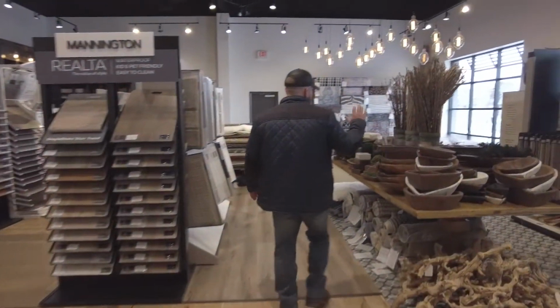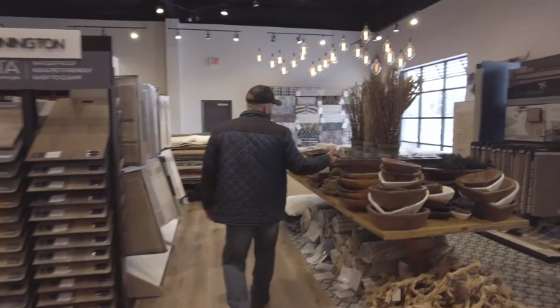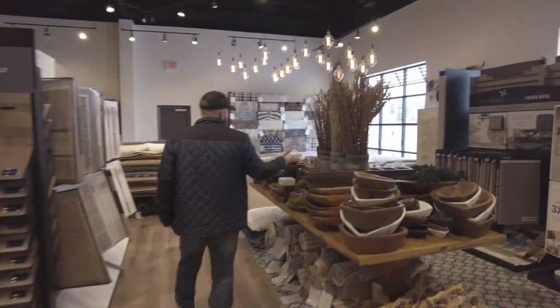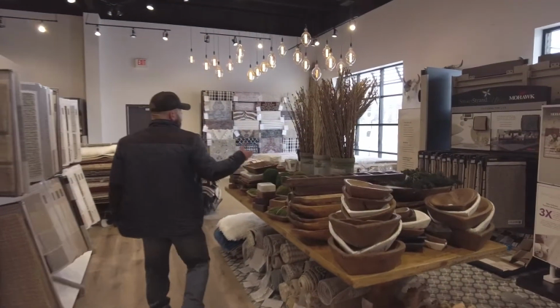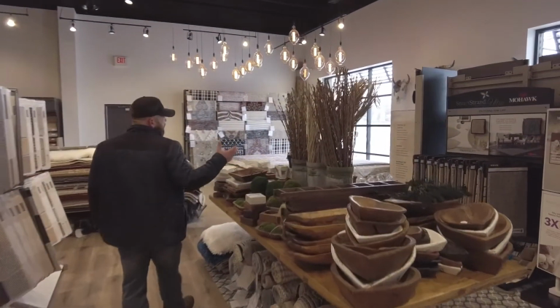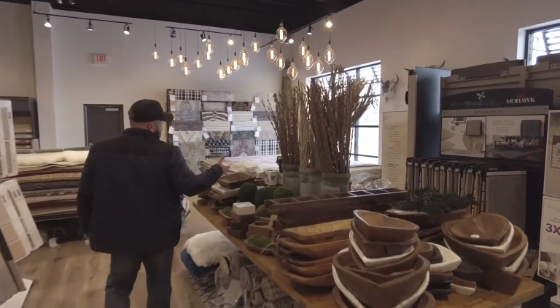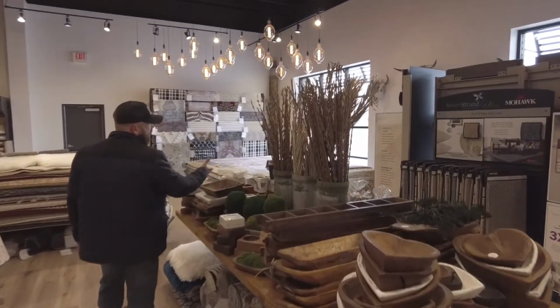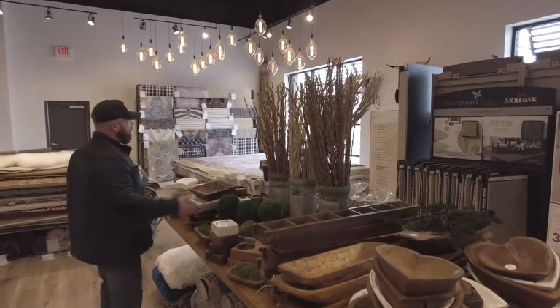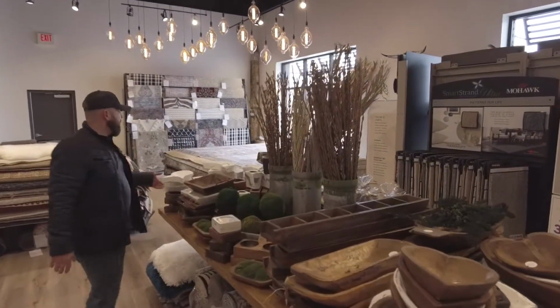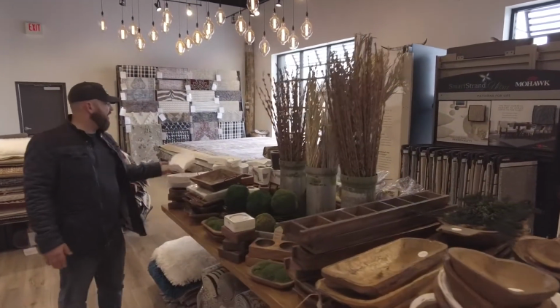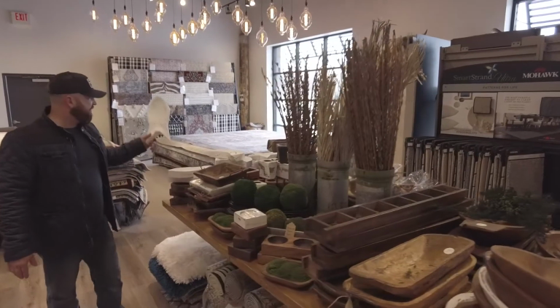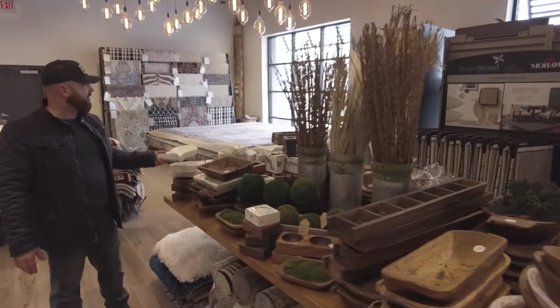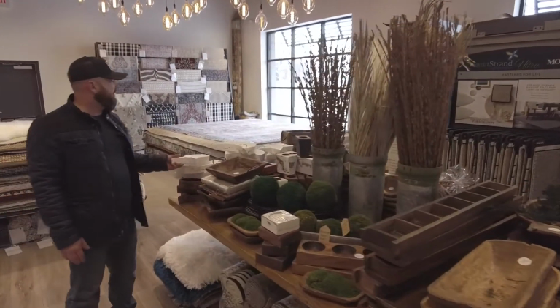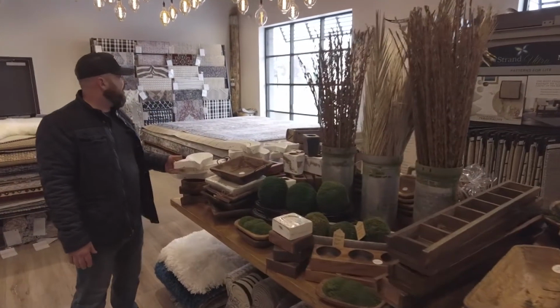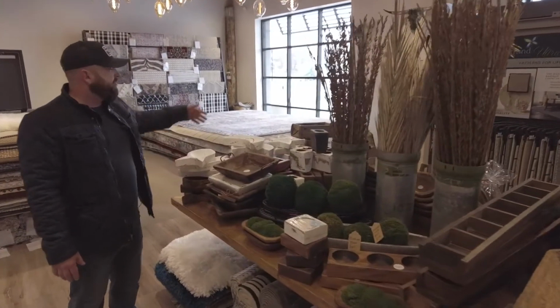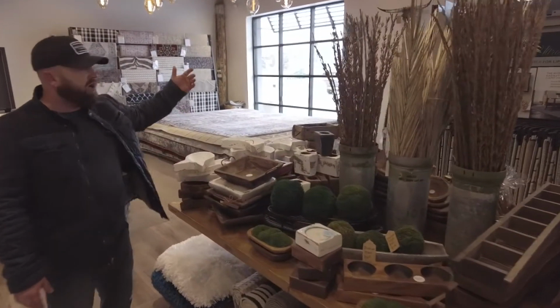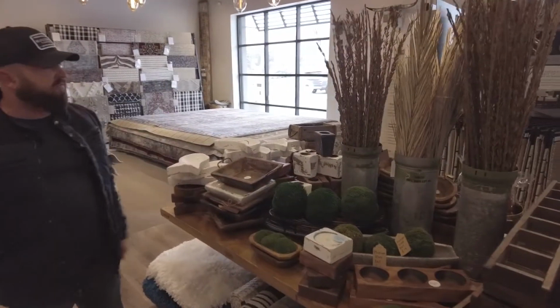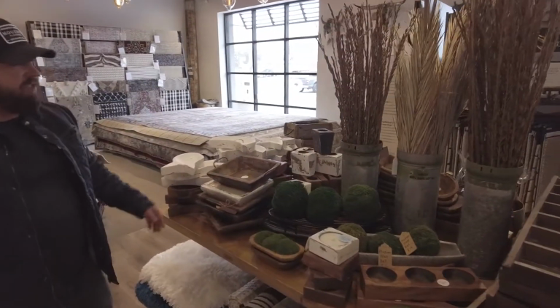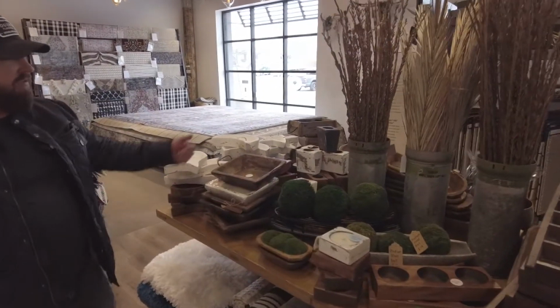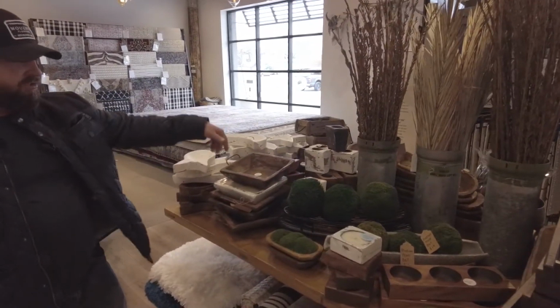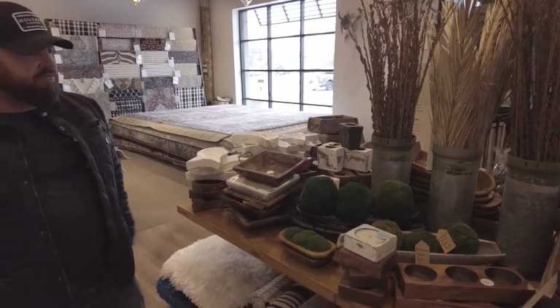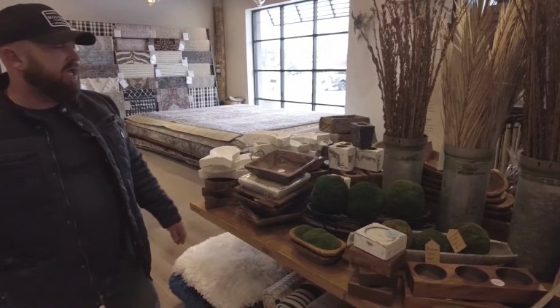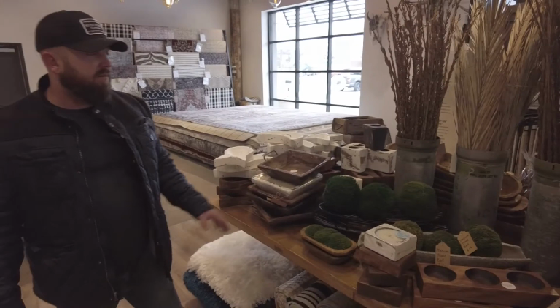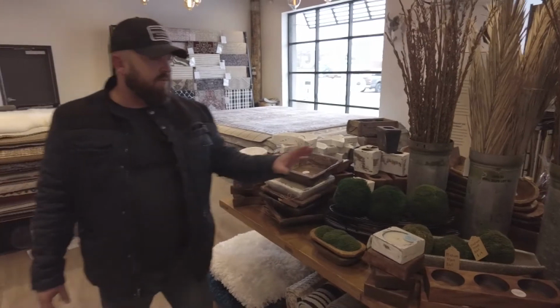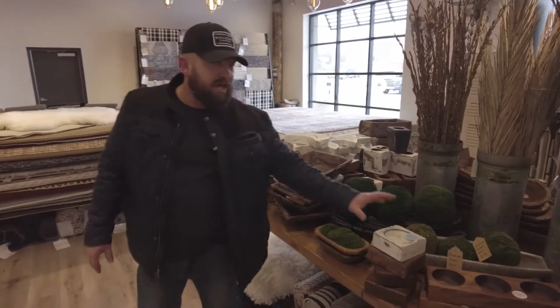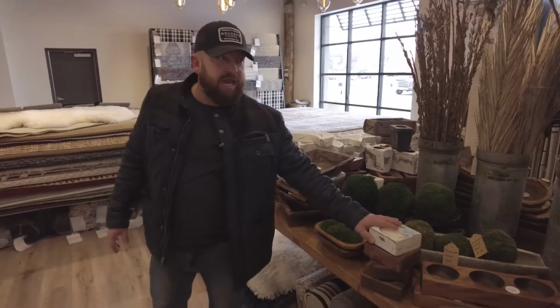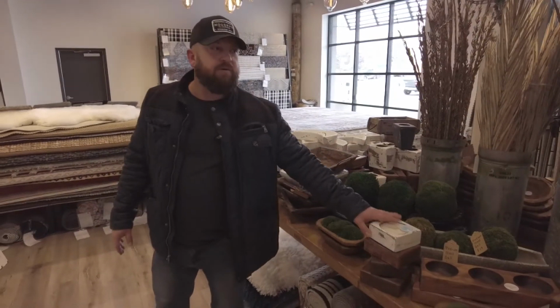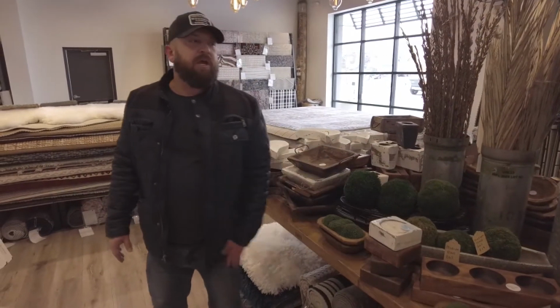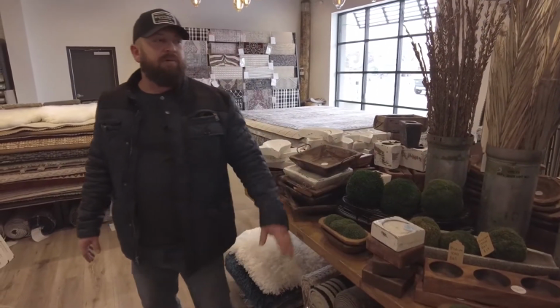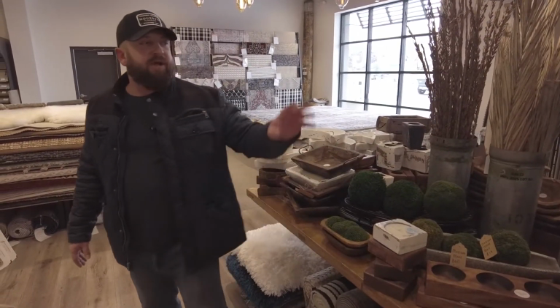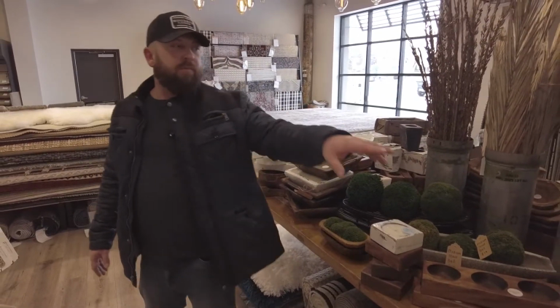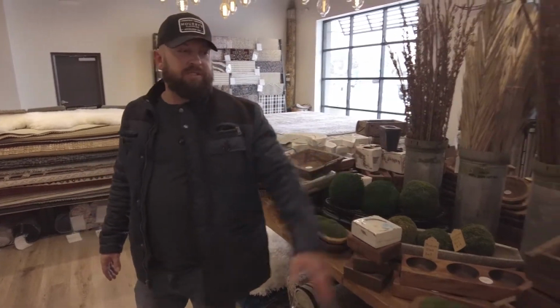These are some more home decor items. We have the fish, we have moon stars, we have rabbits, we have these new scoops, we have a lot of new candles, and we still have the heart bowls there.